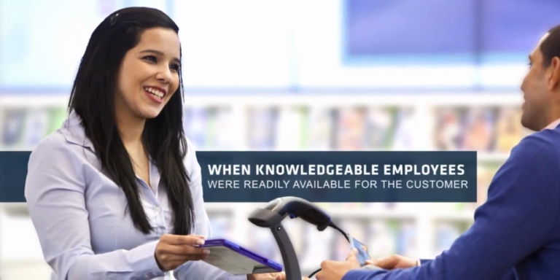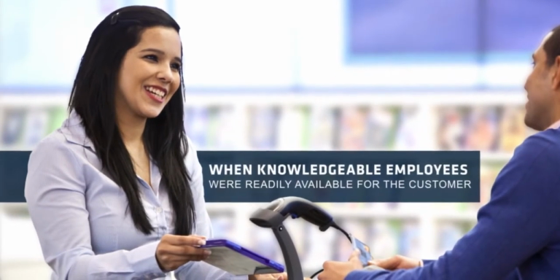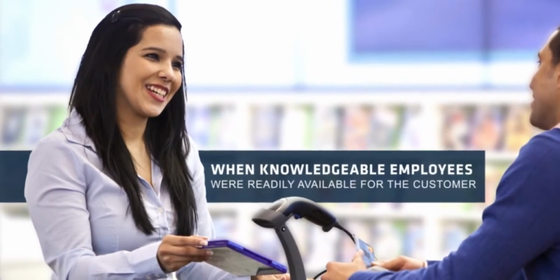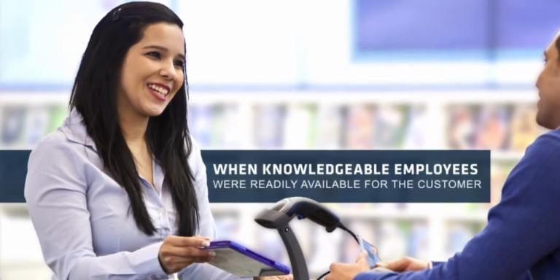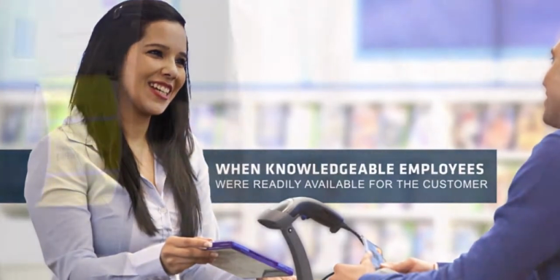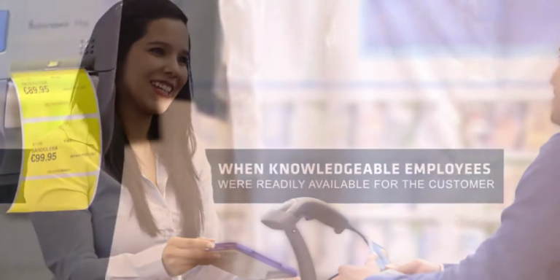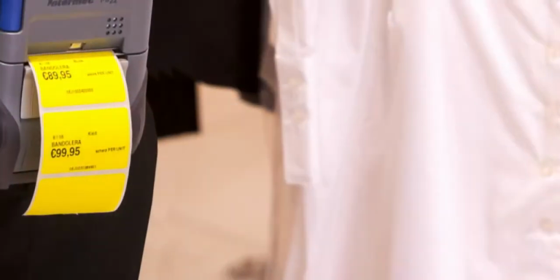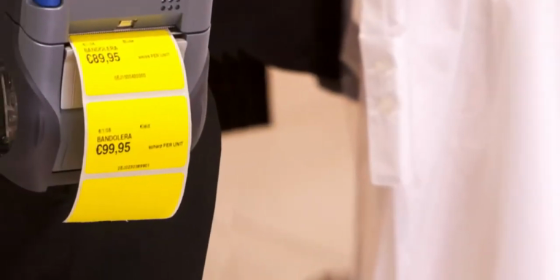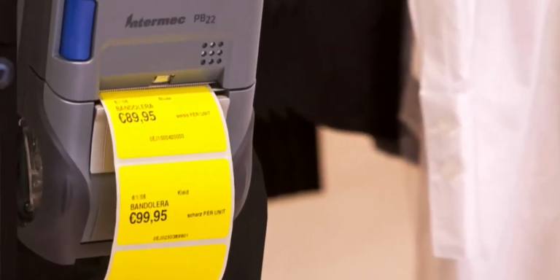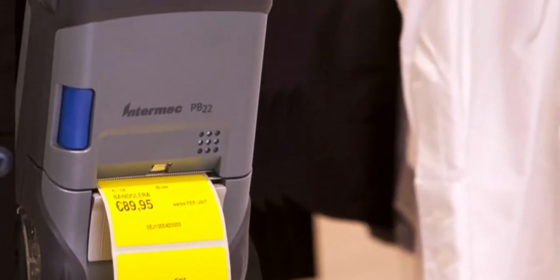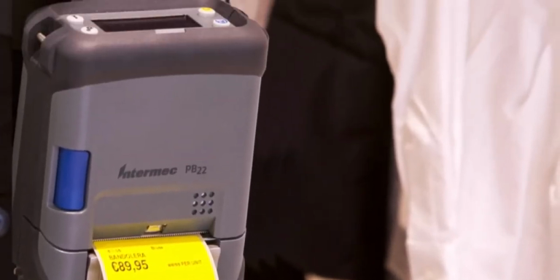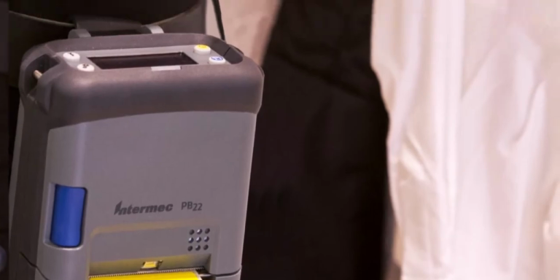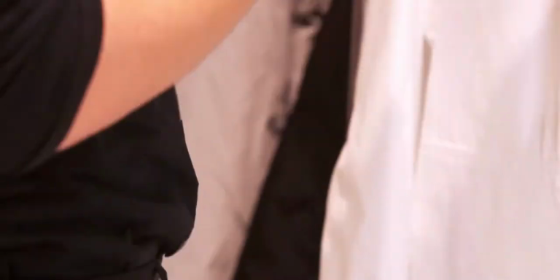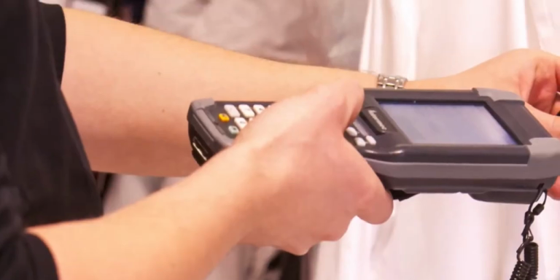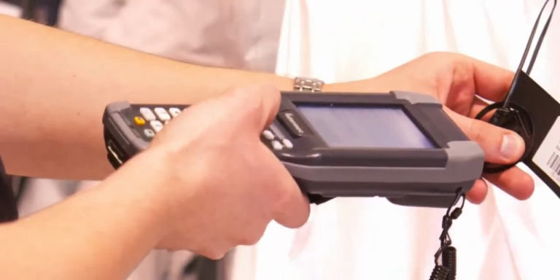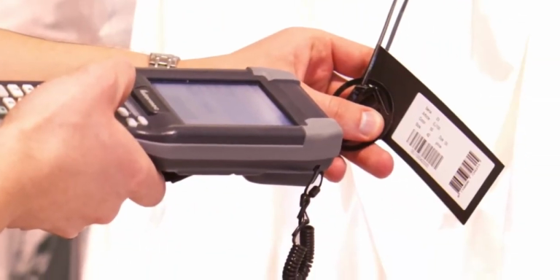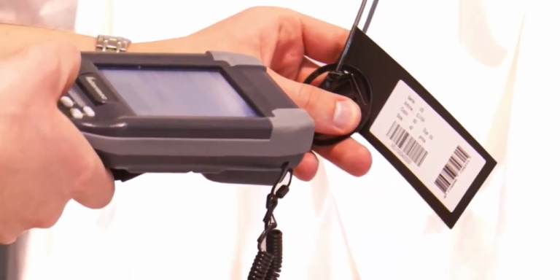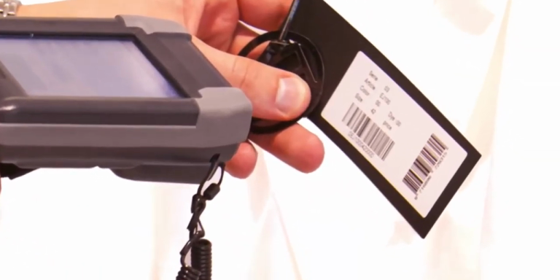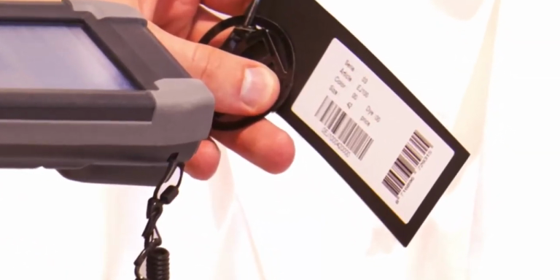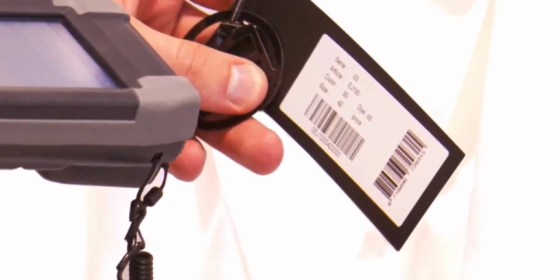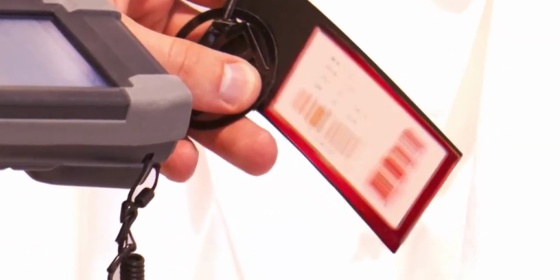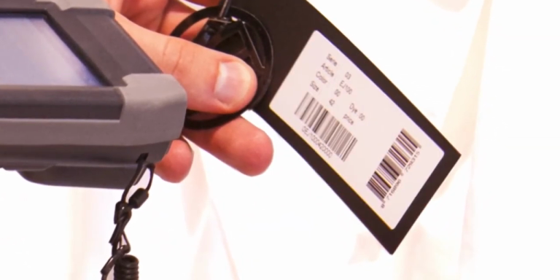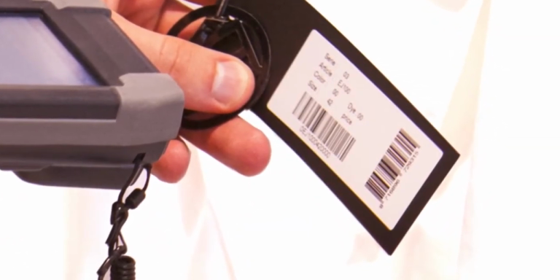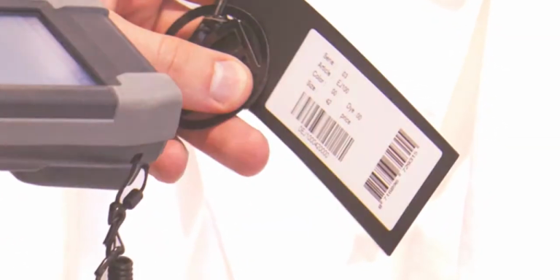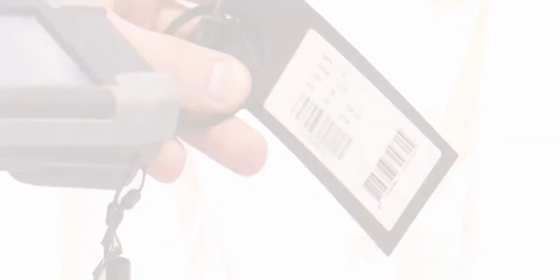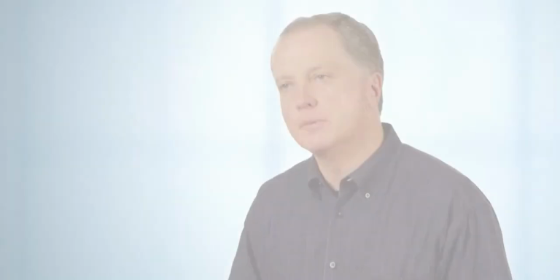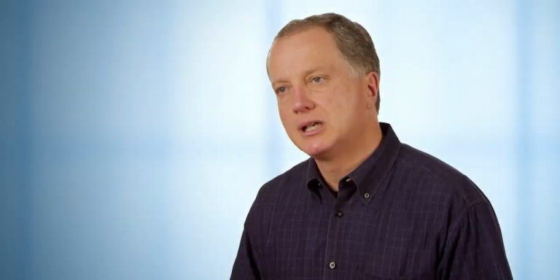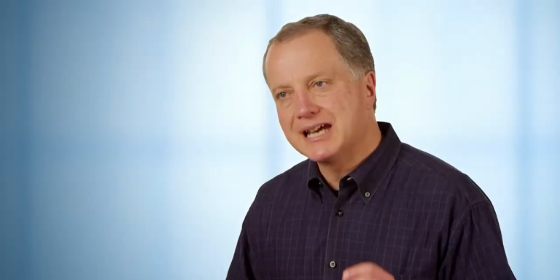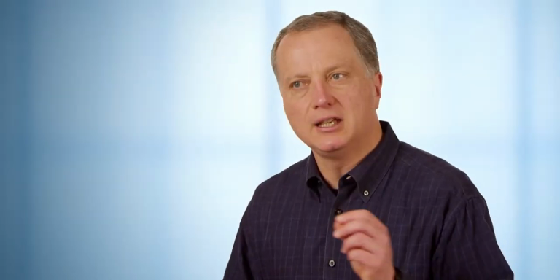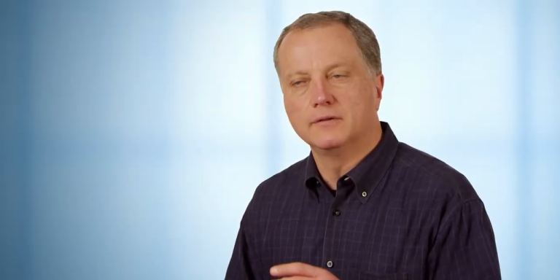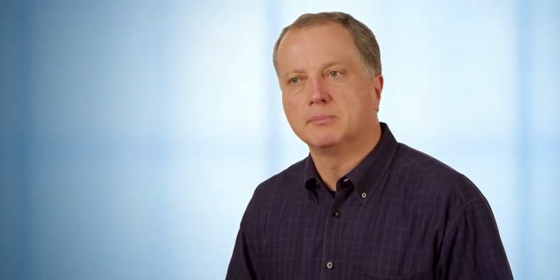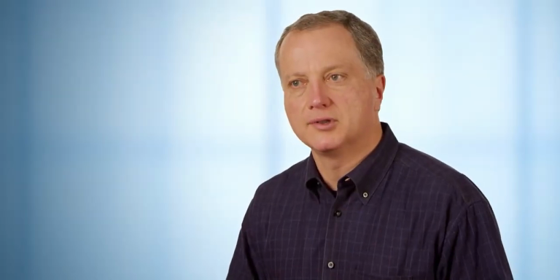With Intermec retail solutions, associates can complete typical store operations quickly and accurately. This allows more time to be spent directly with customers, guiding and influencing purchases.